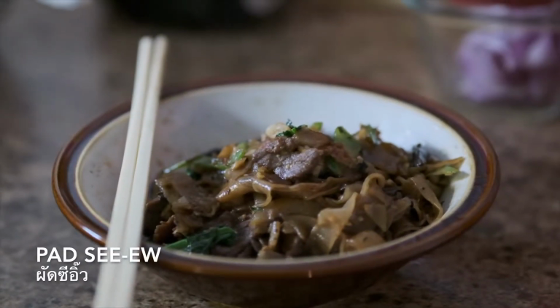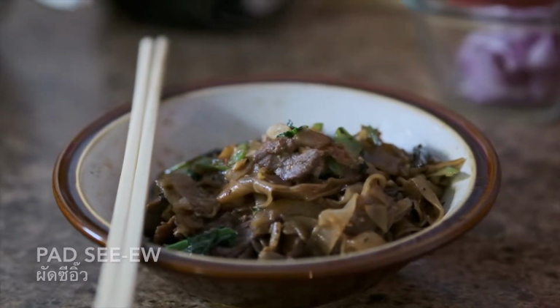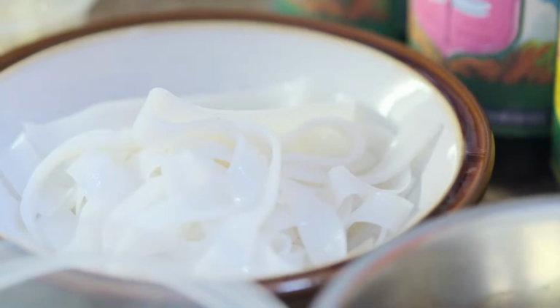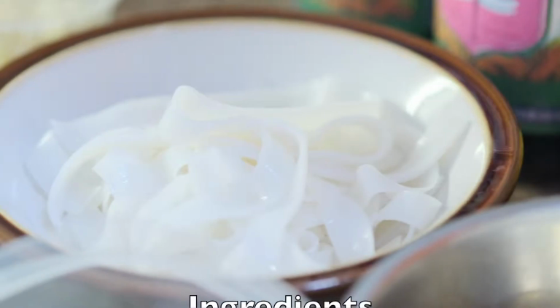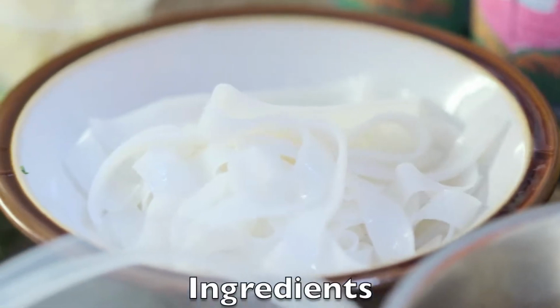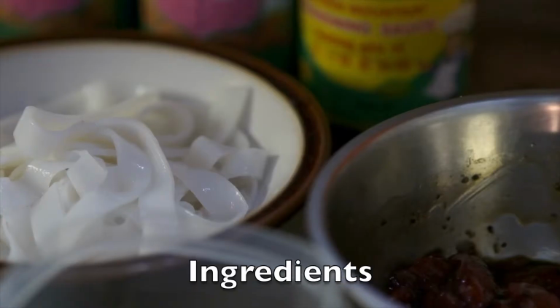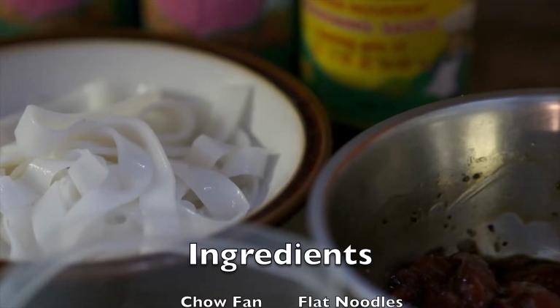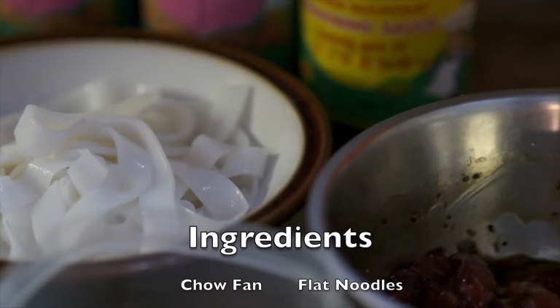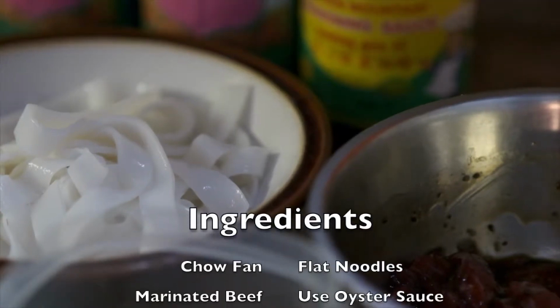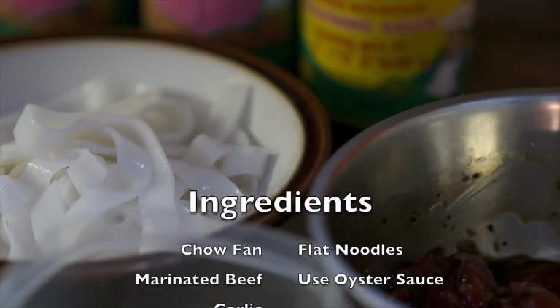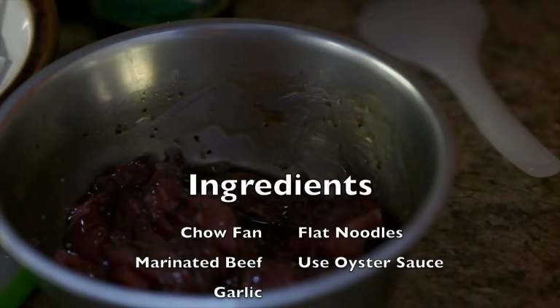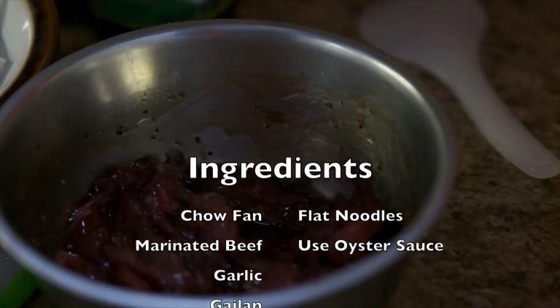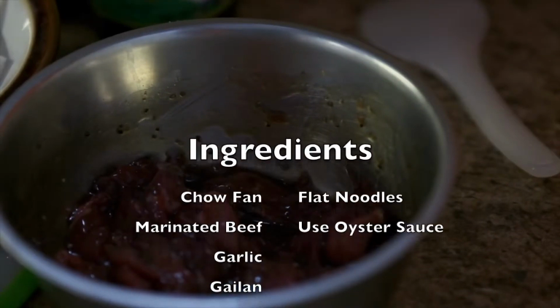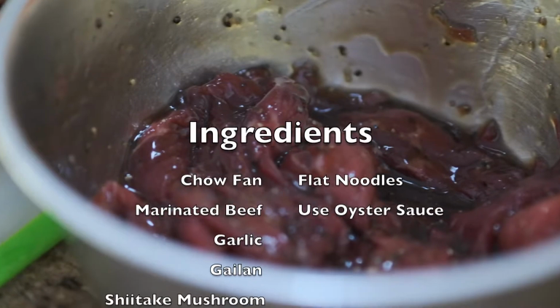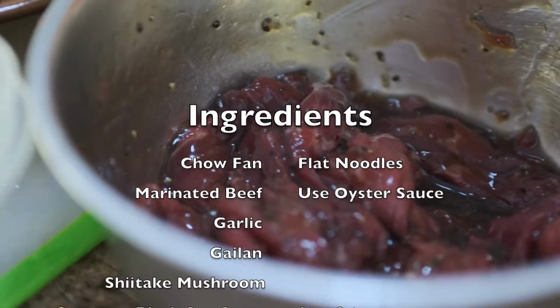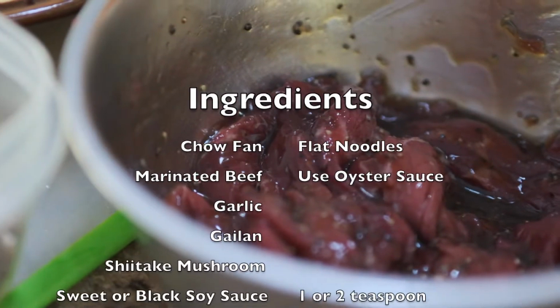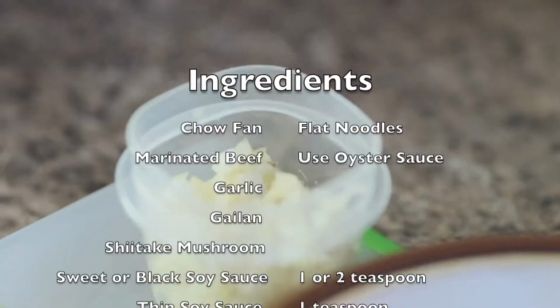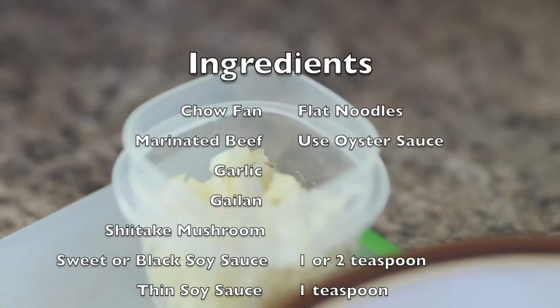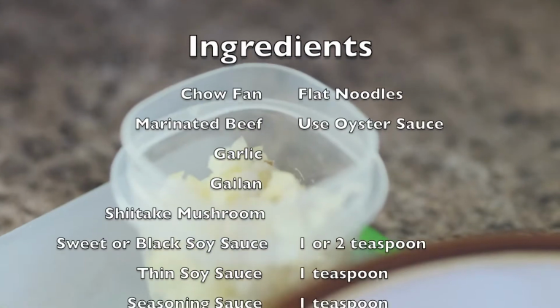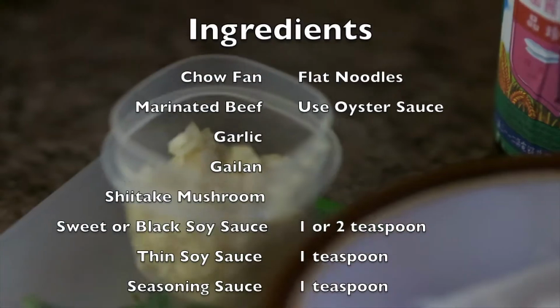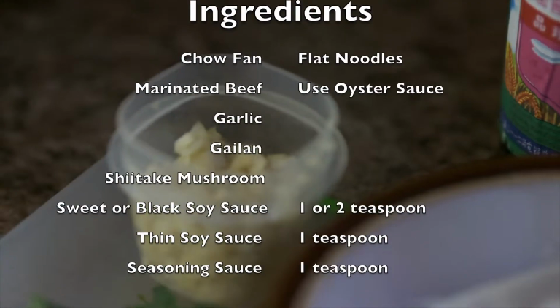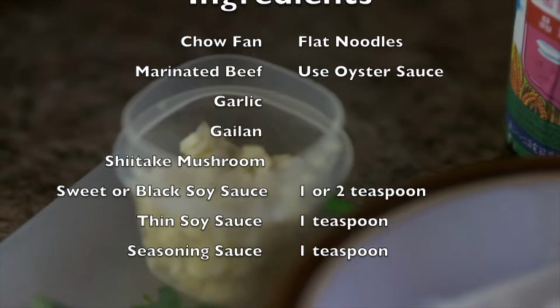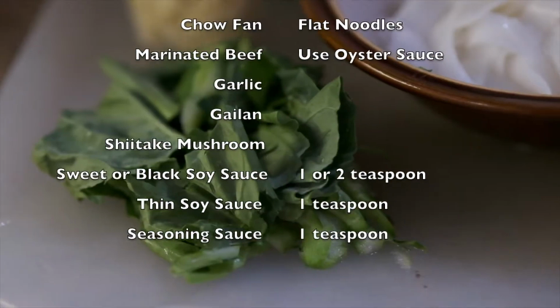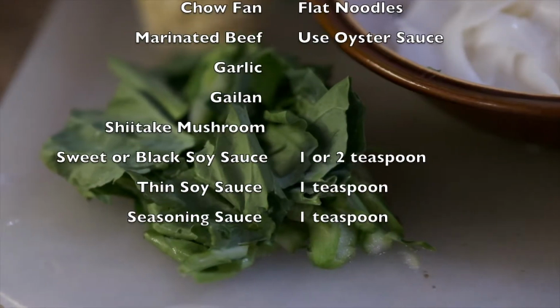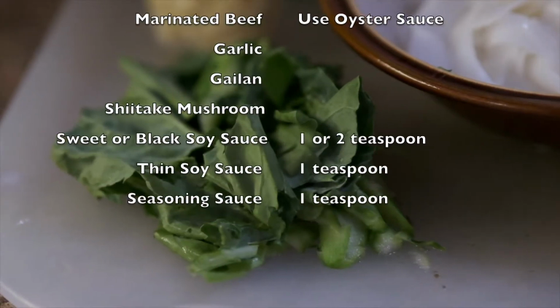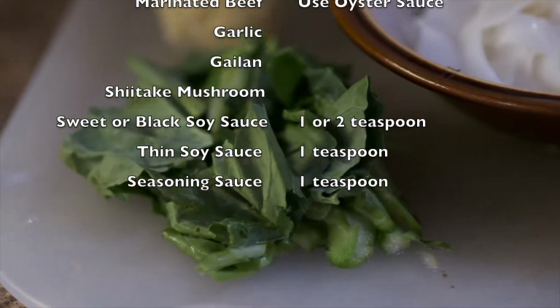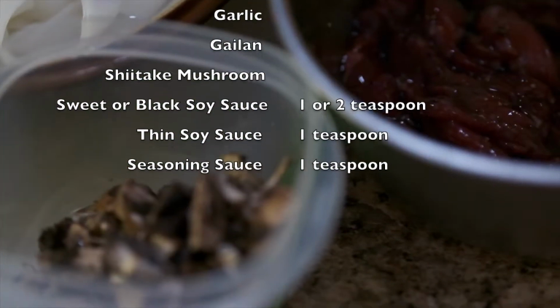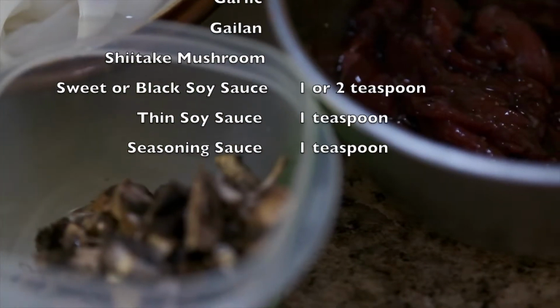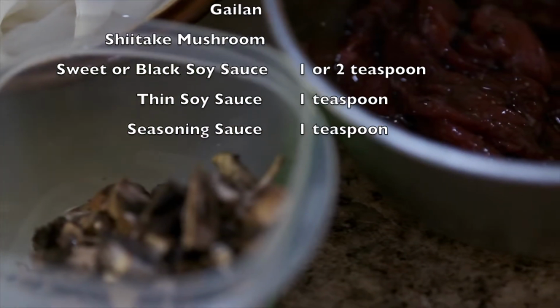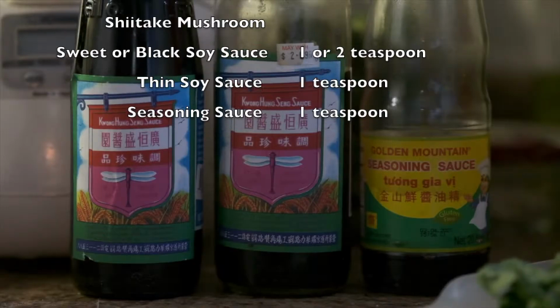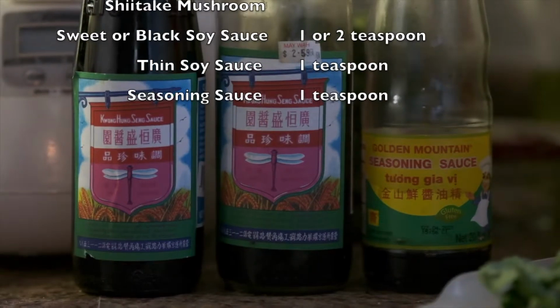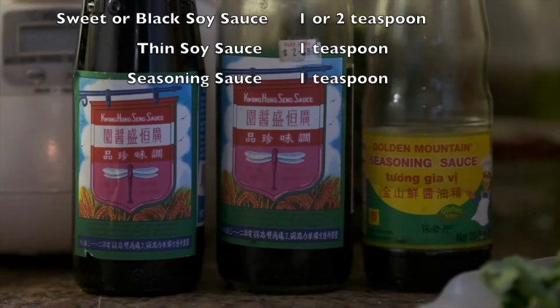Ingredients: we have Chao Fan or flat noodles, marinated beef, garlic, gai lime, shiitake mushroom, and black soy sauce.